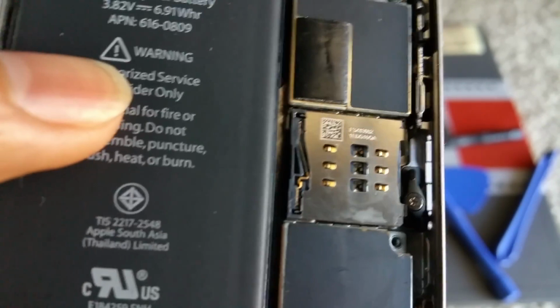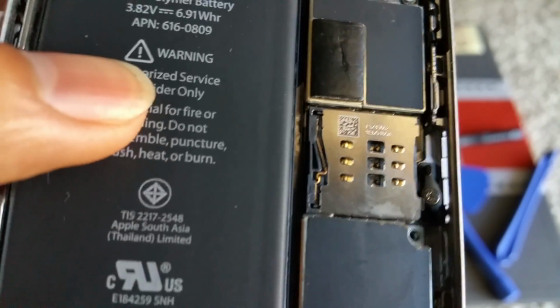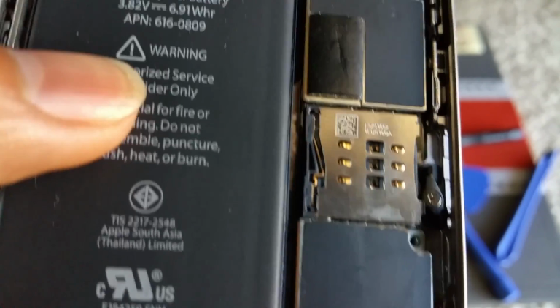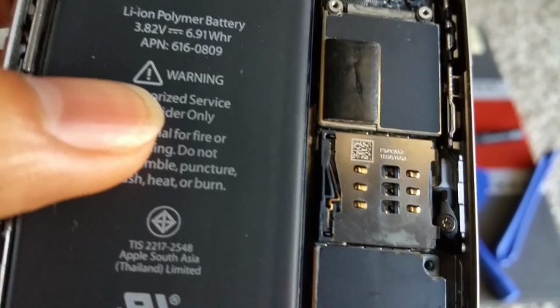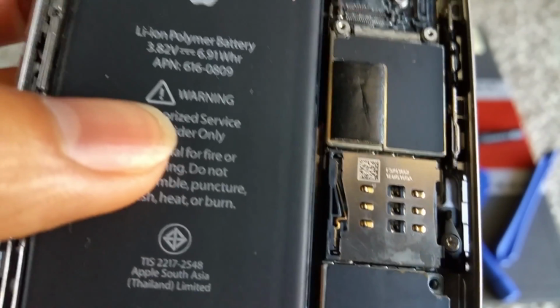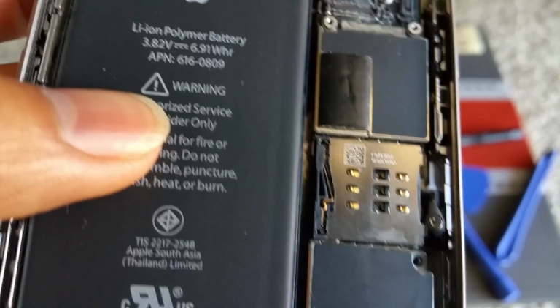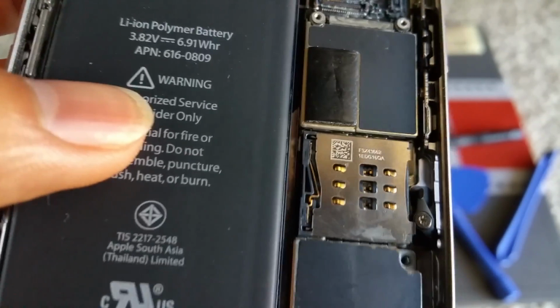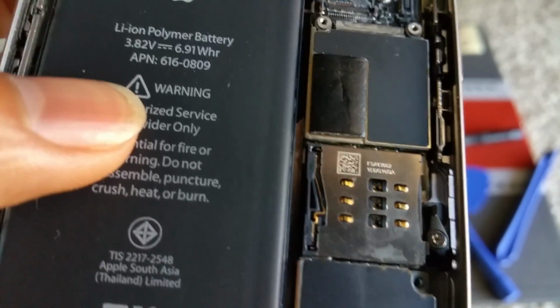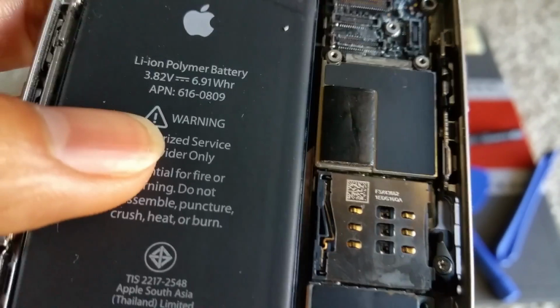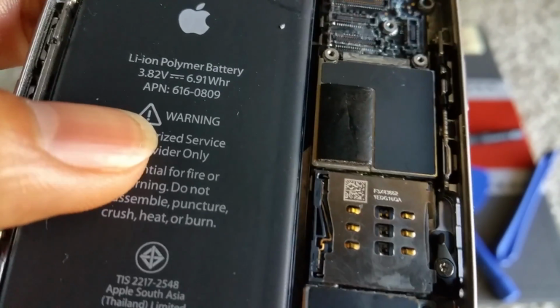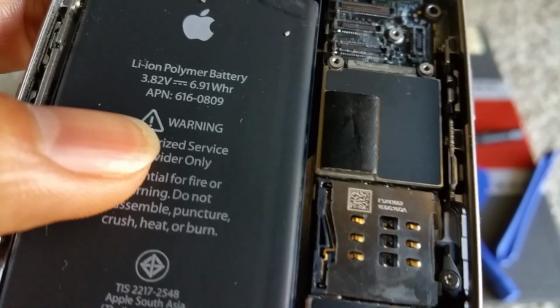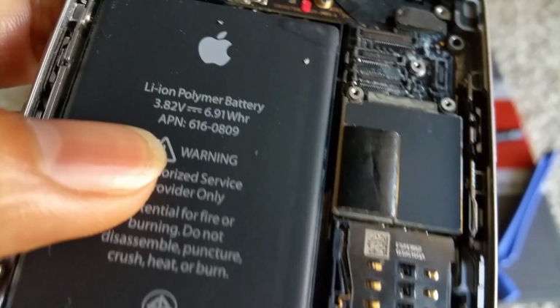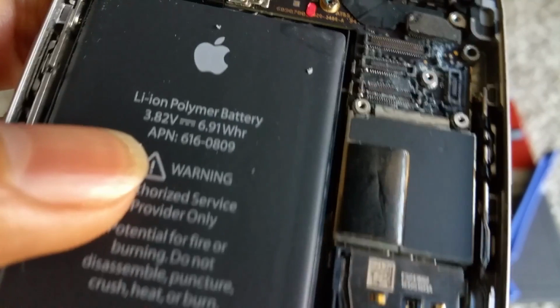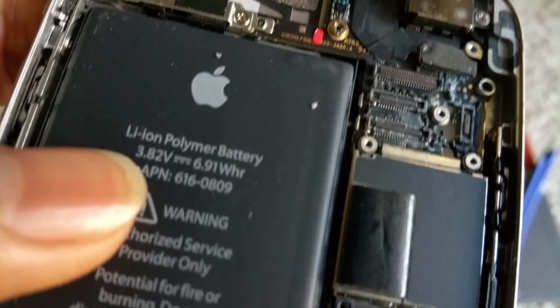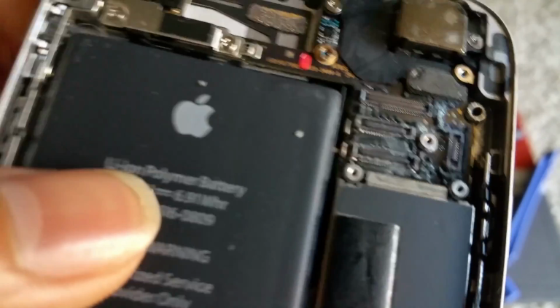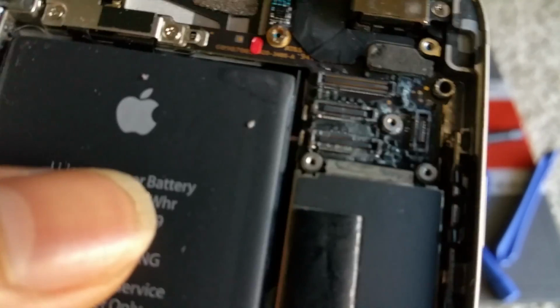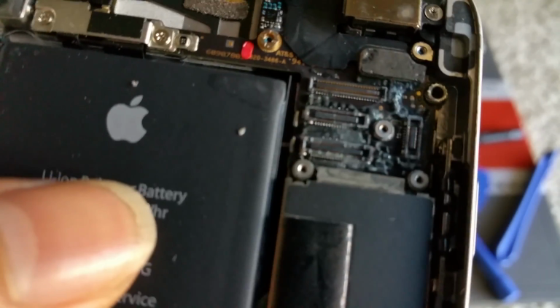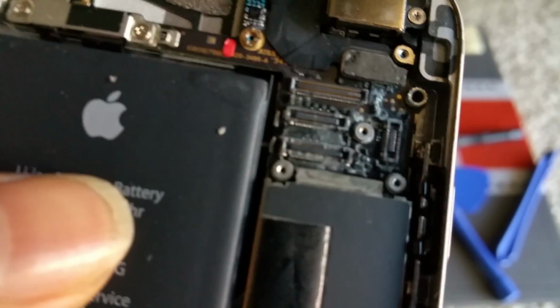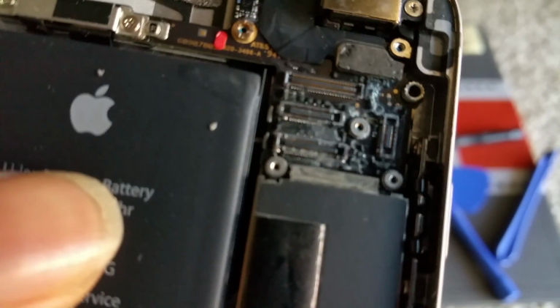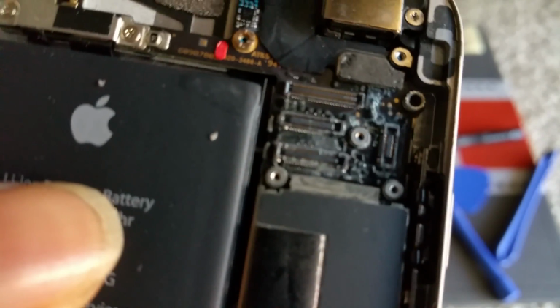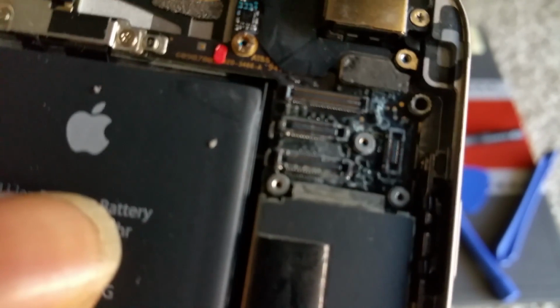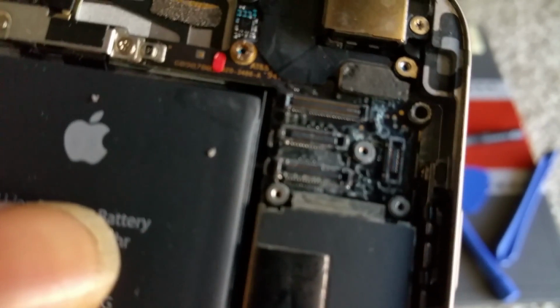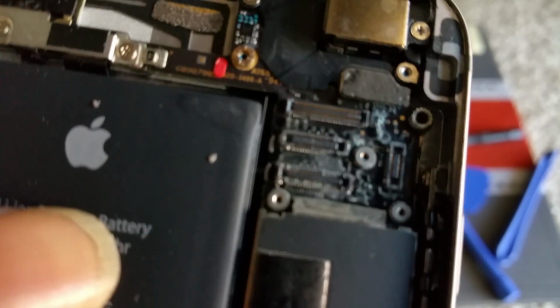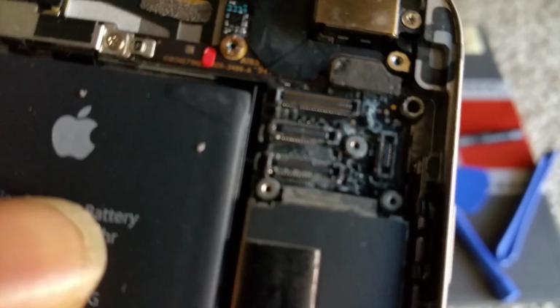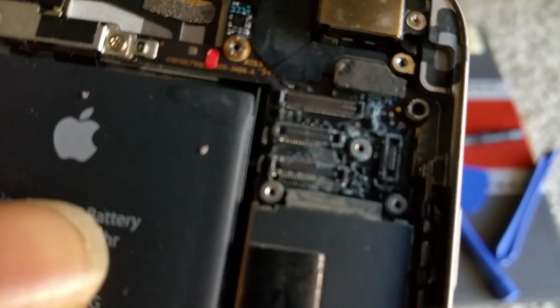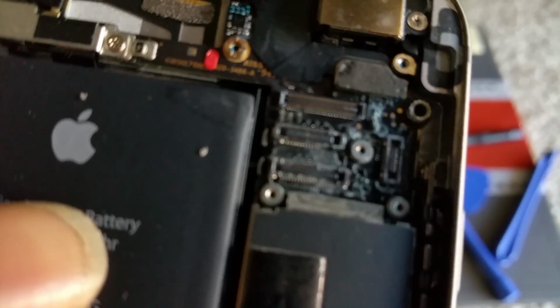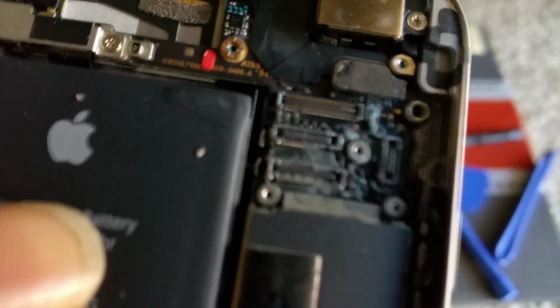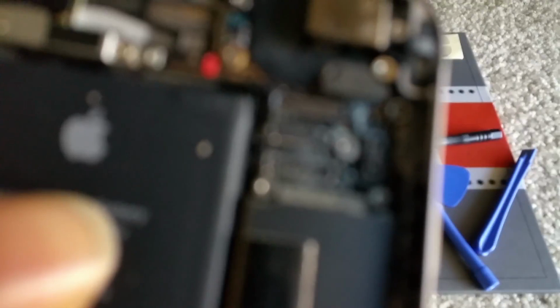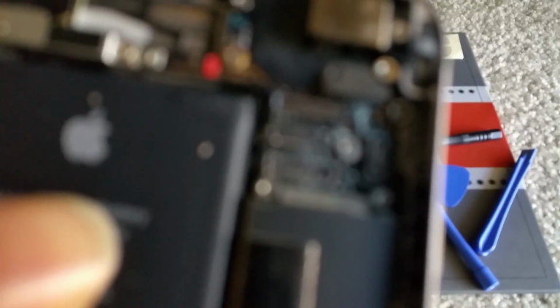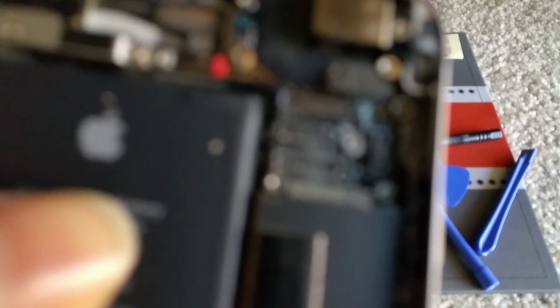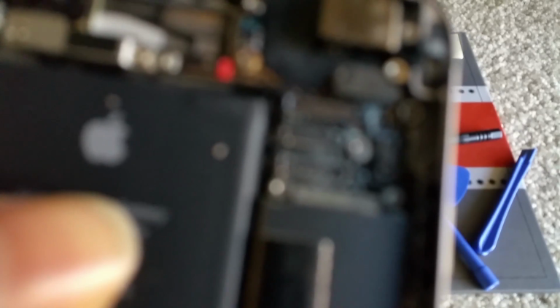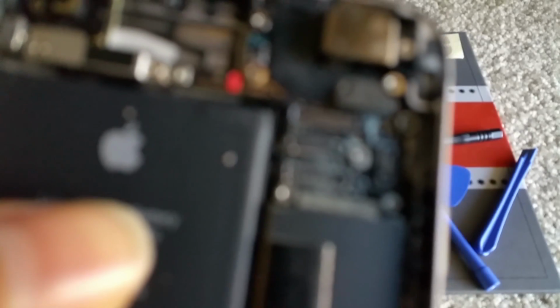I've removed the SIM card tray already. So this is the water damage iPhone. As you can see, there's corrosion right there.